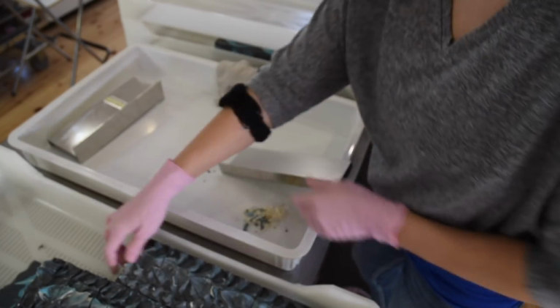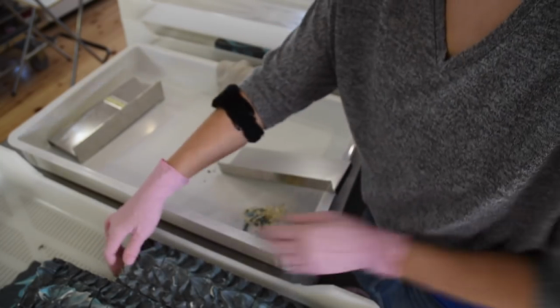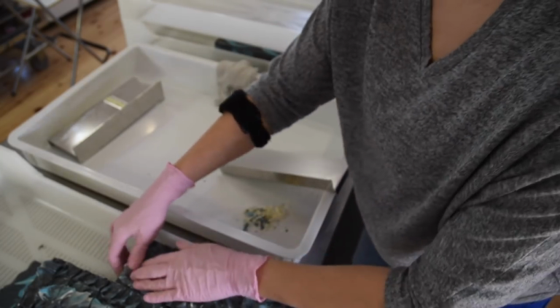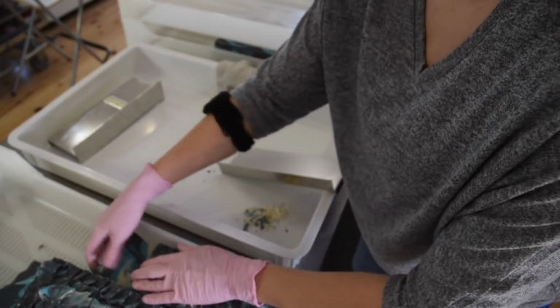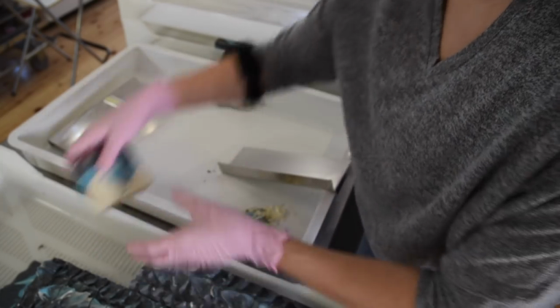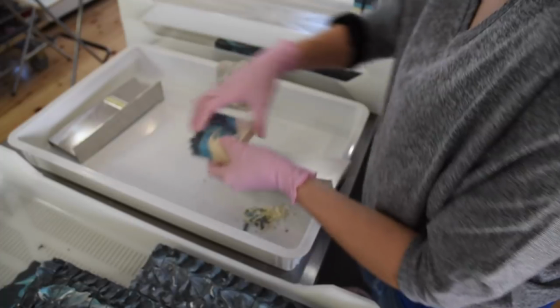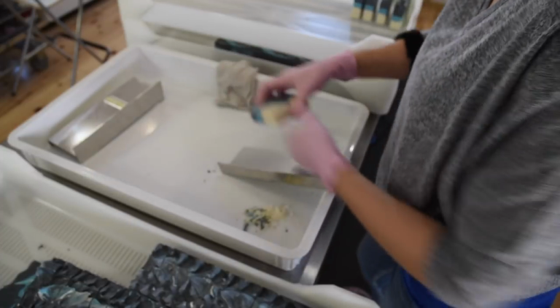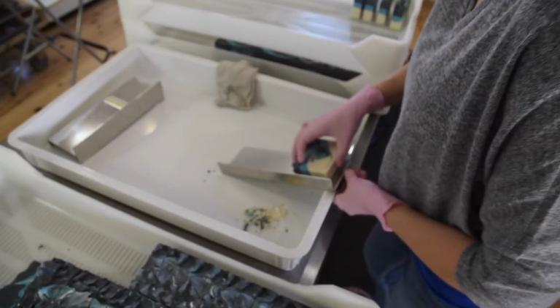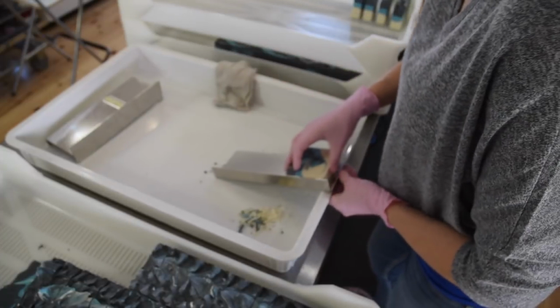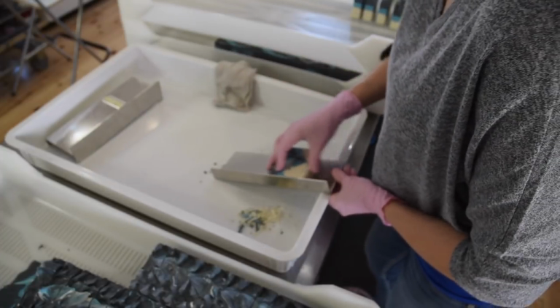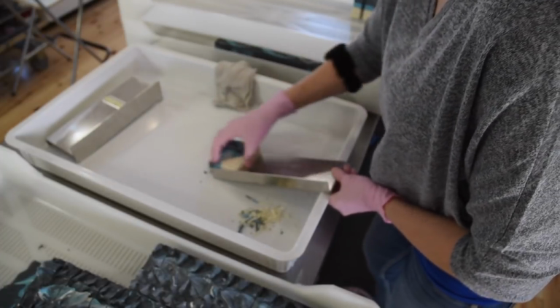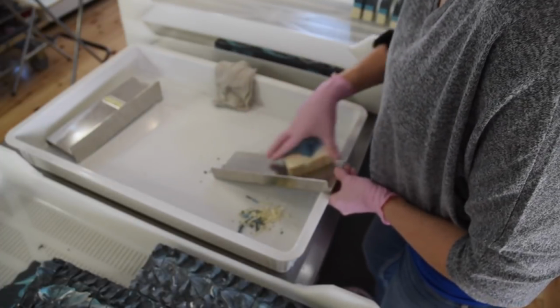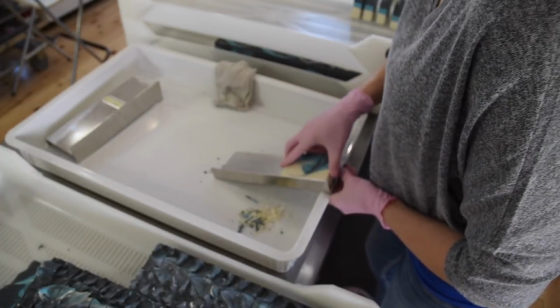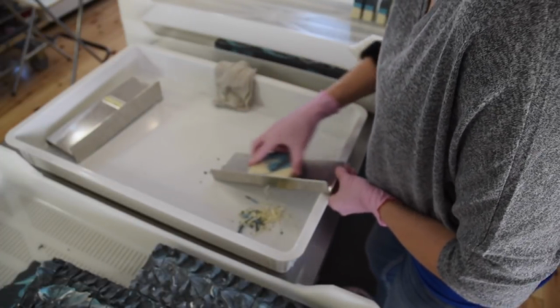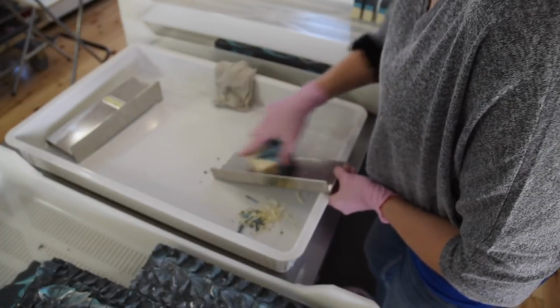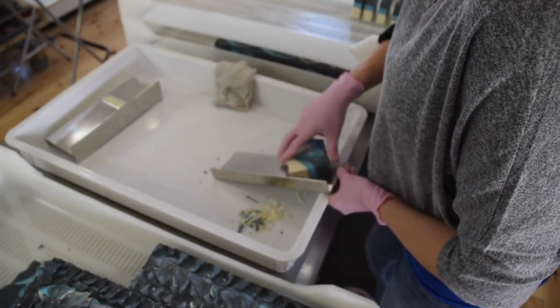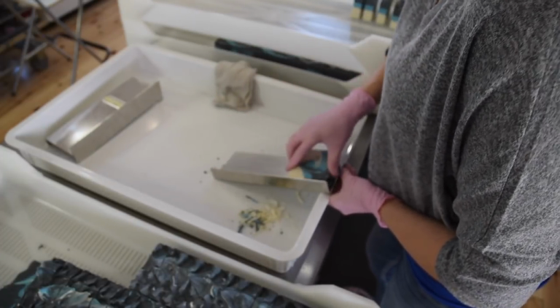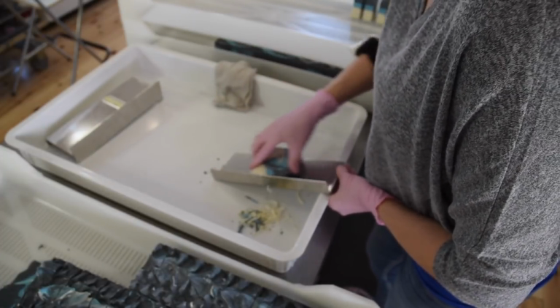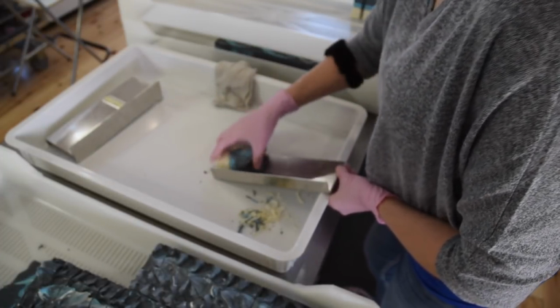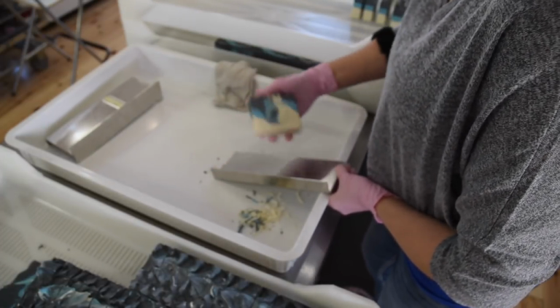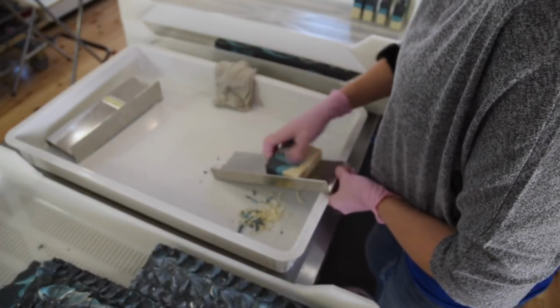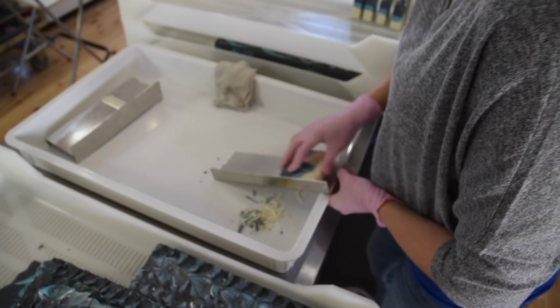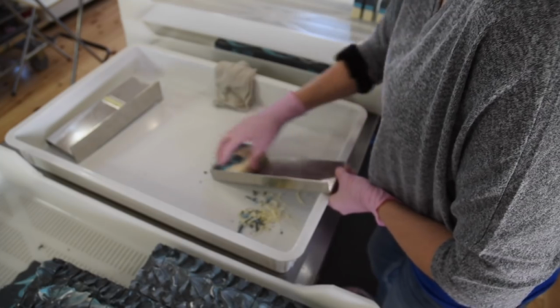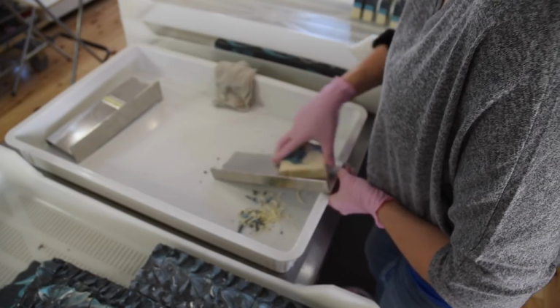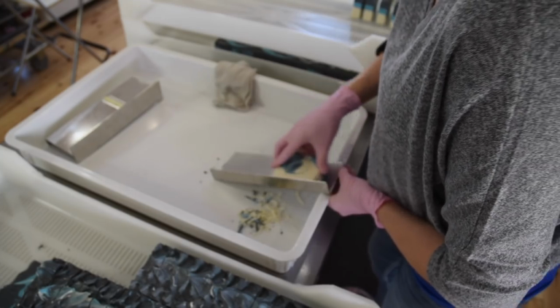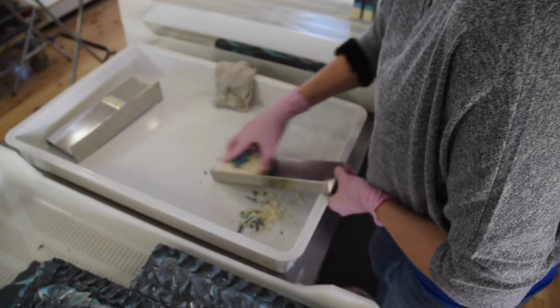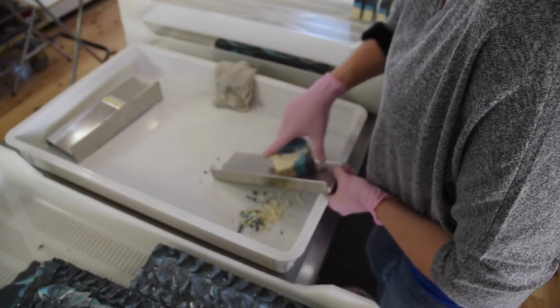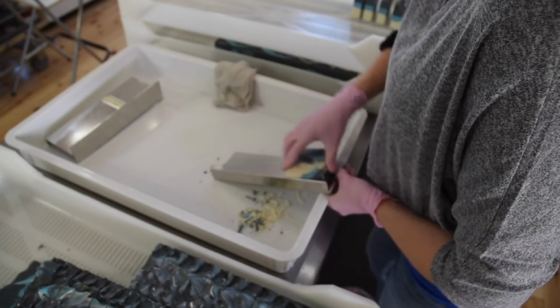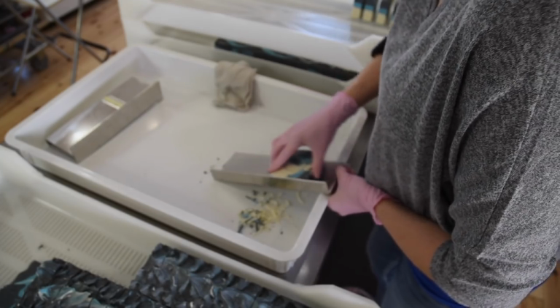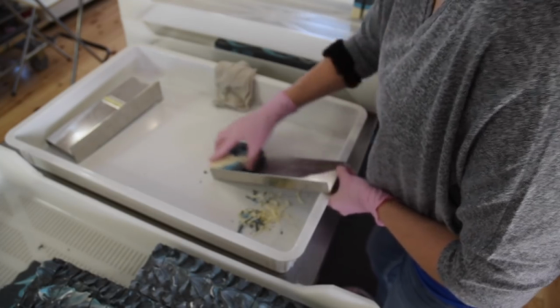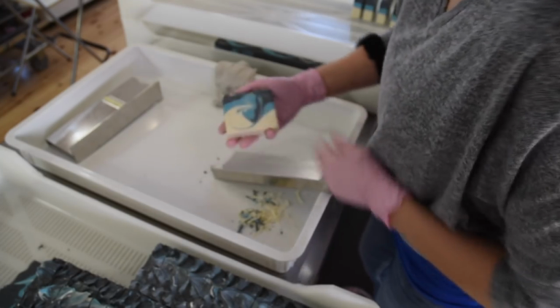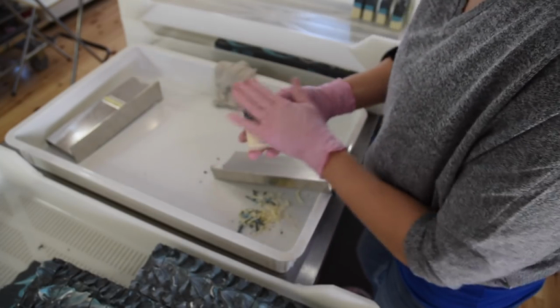When you put water on your trimmer it's going to be much easier to slide the soap down, because soap and water are kind of slippery.